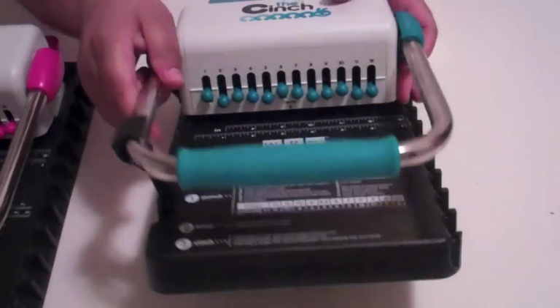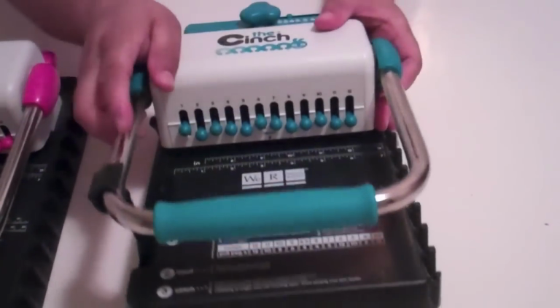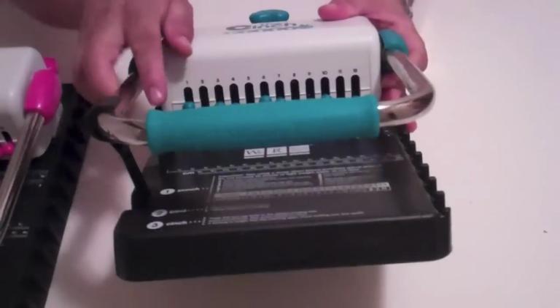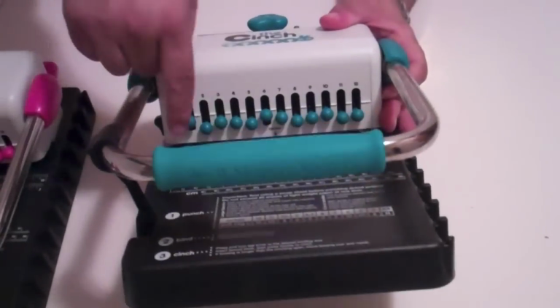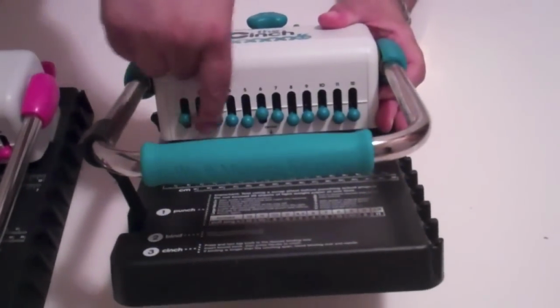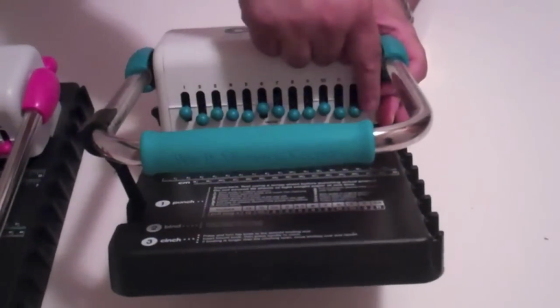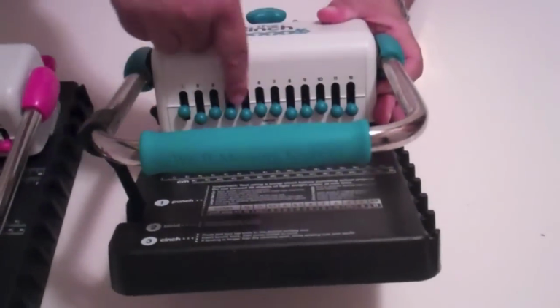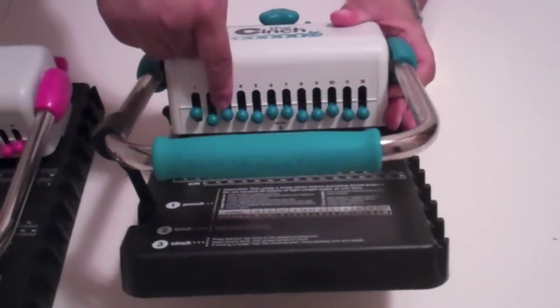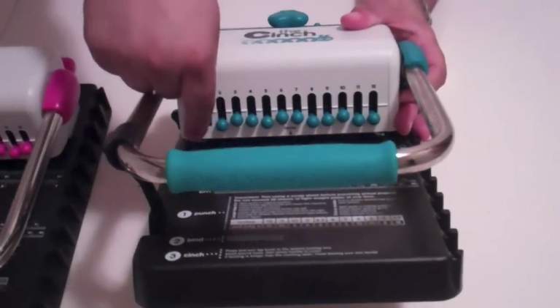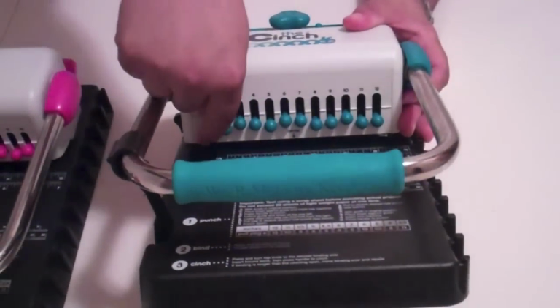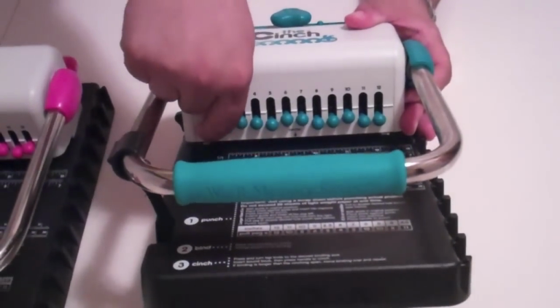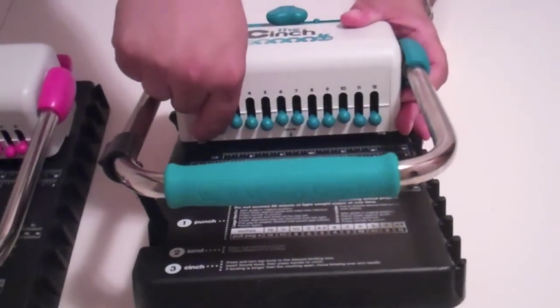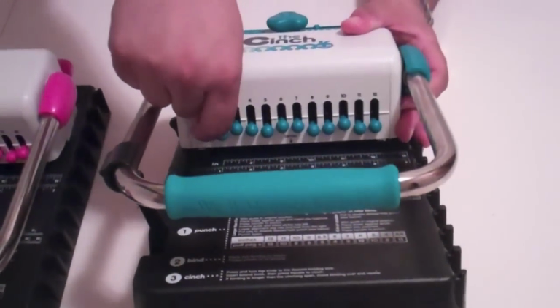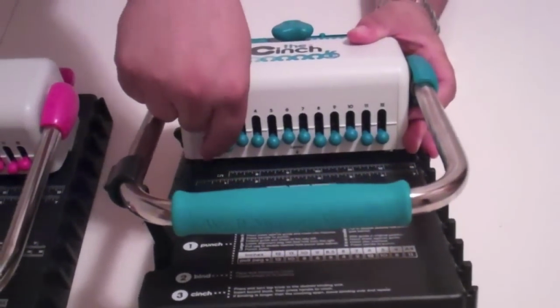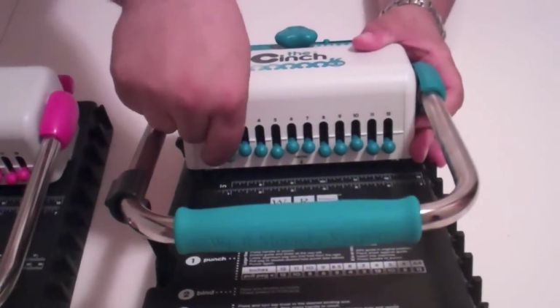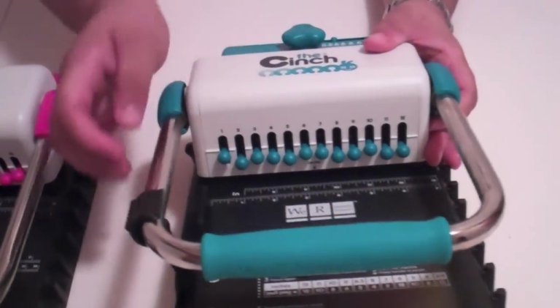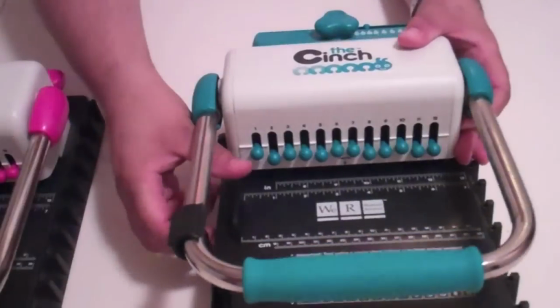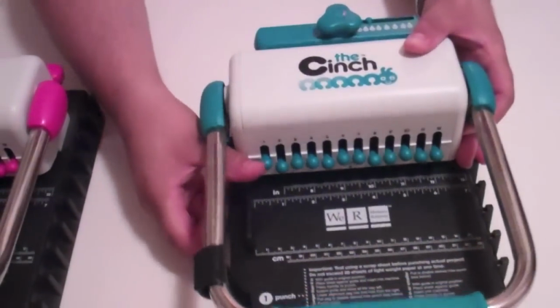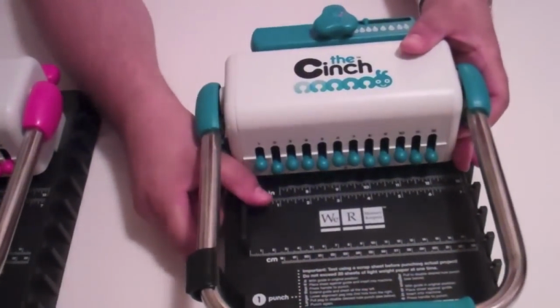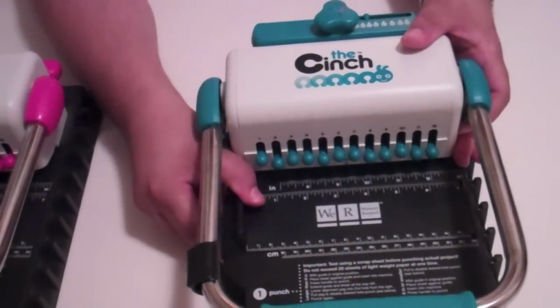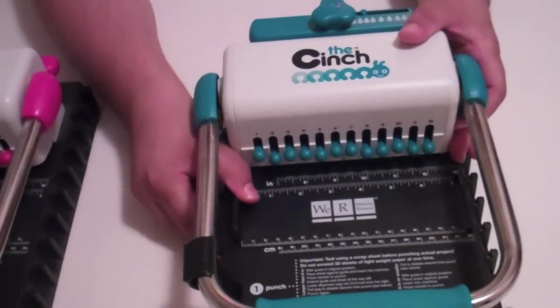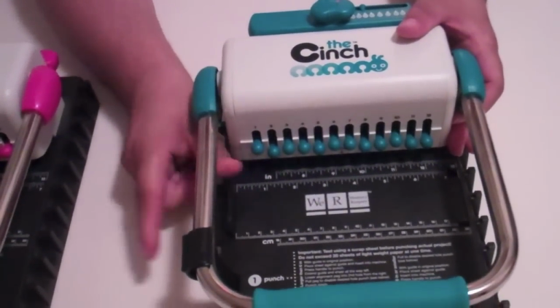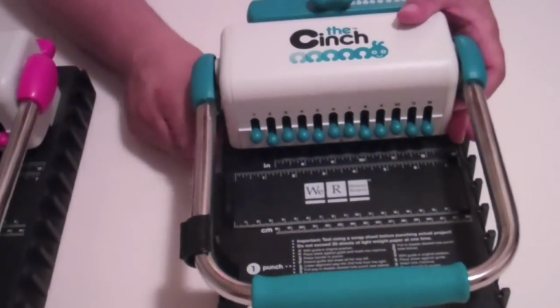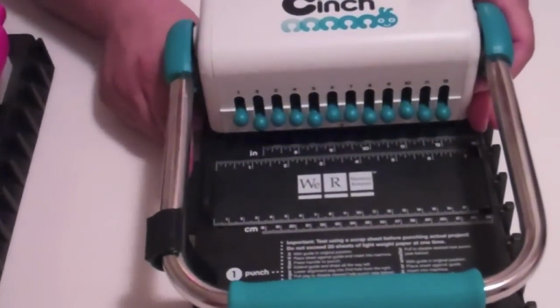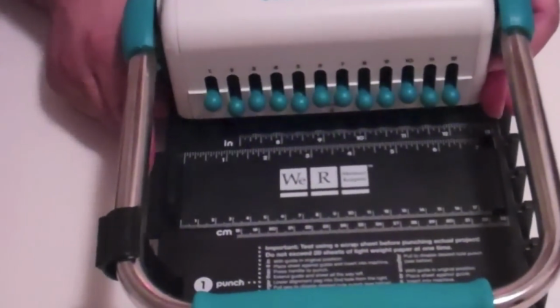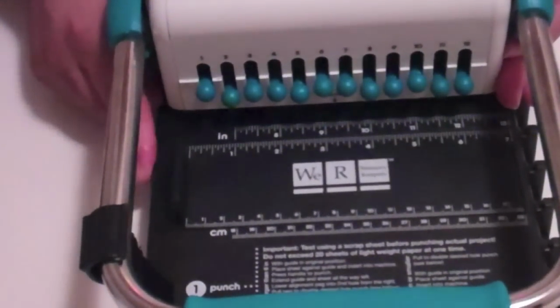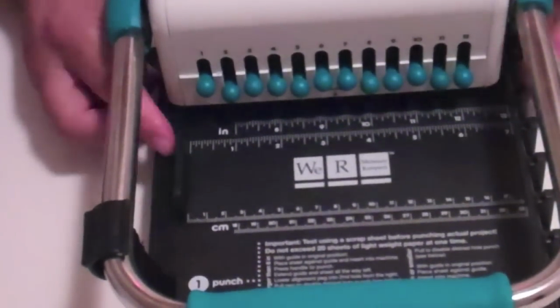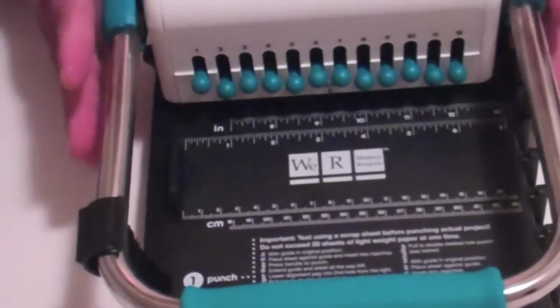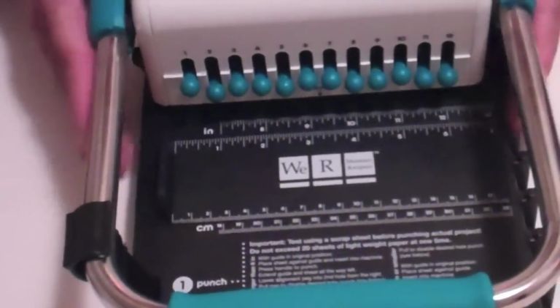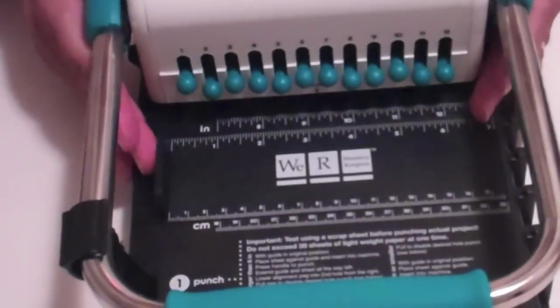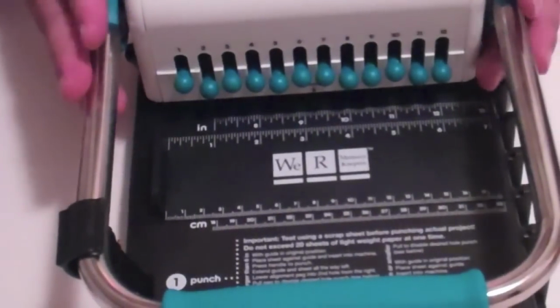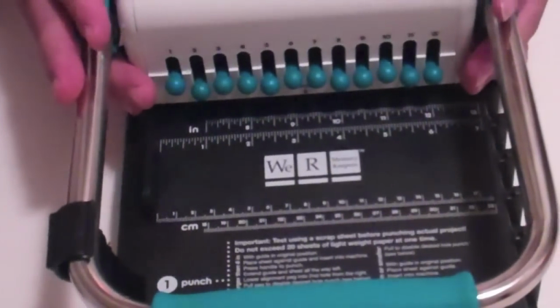It has the same six-inch platform with all of the knobs that come in and out, as well as the capacity to make it larger. So those are basically everything the same.